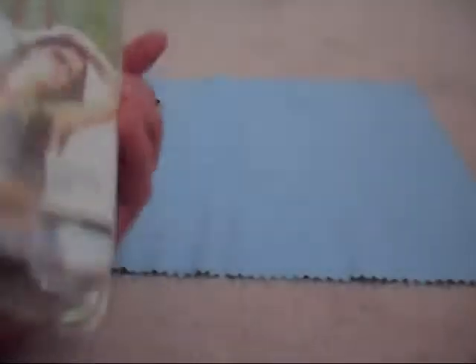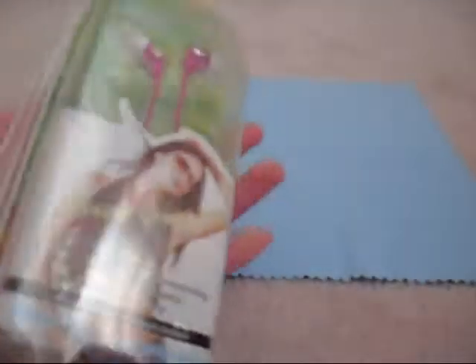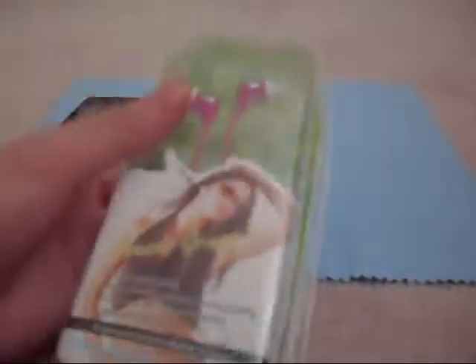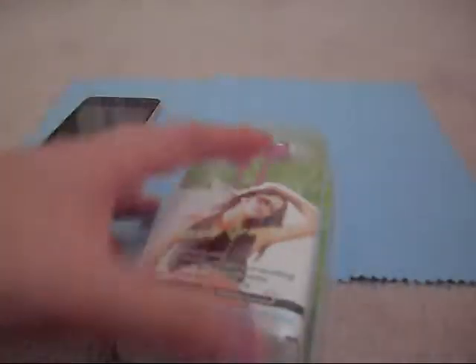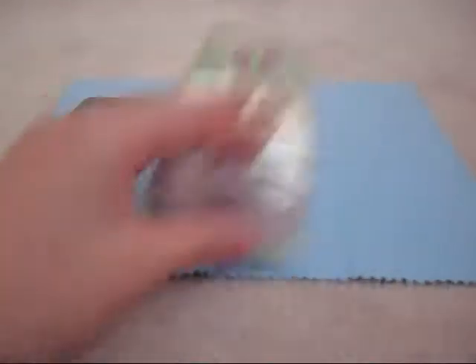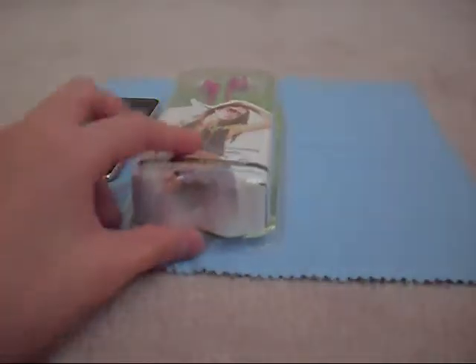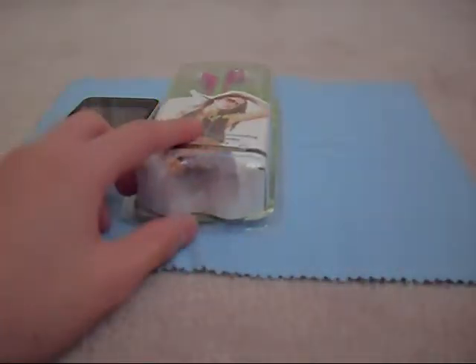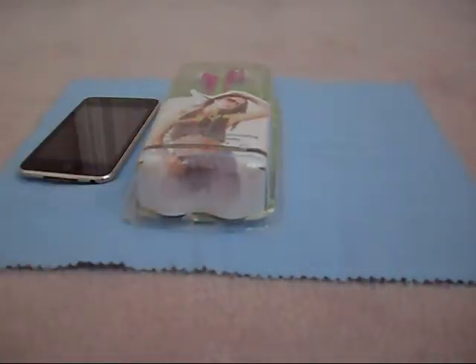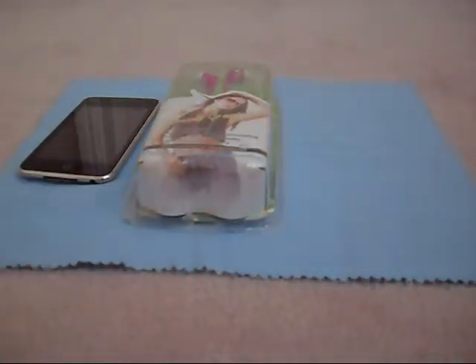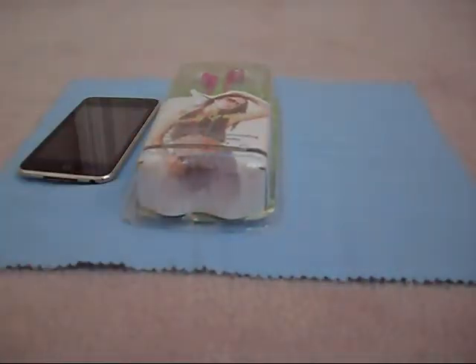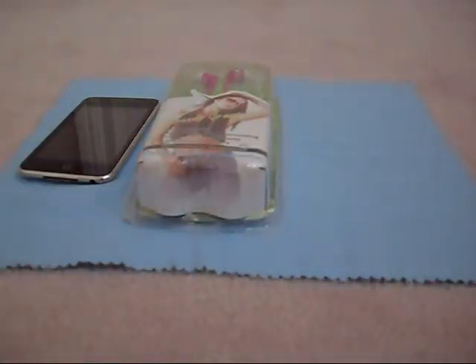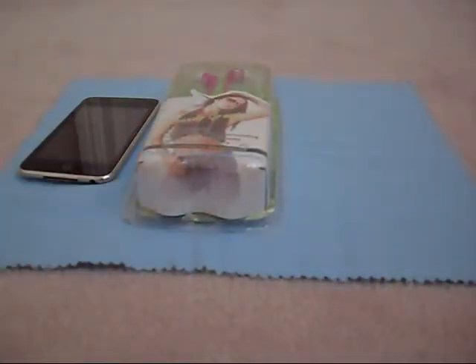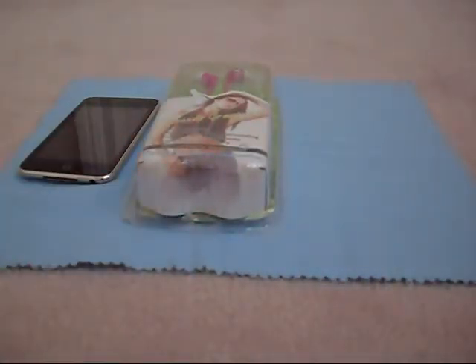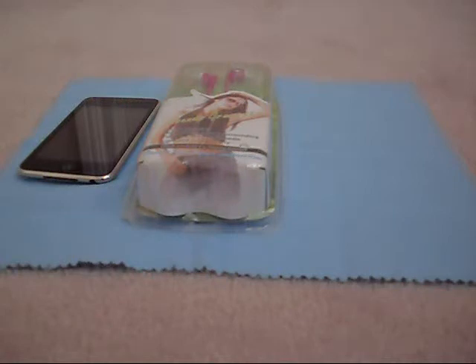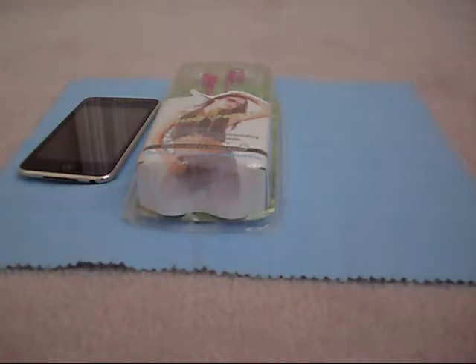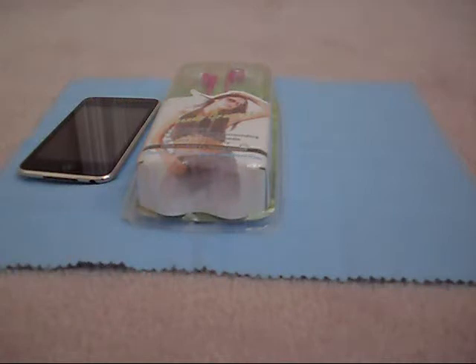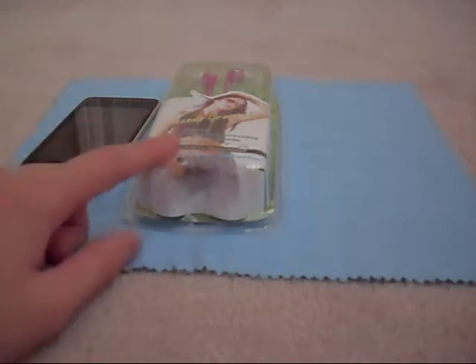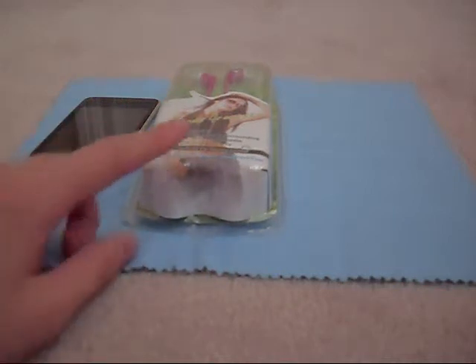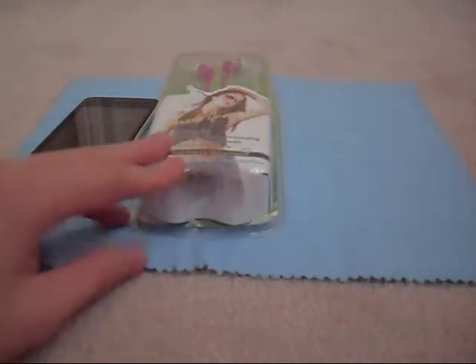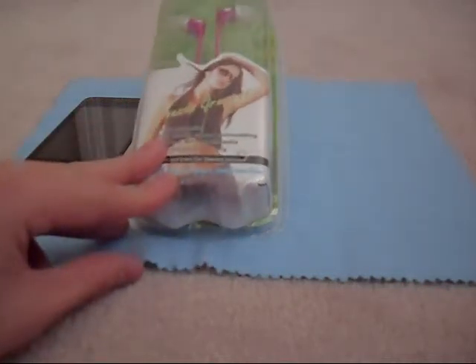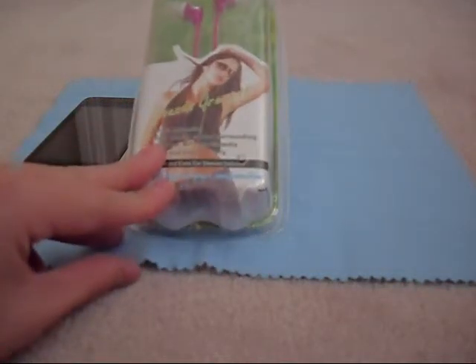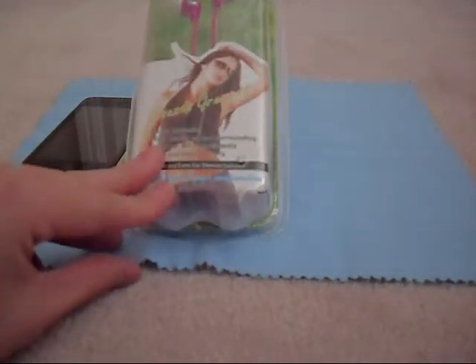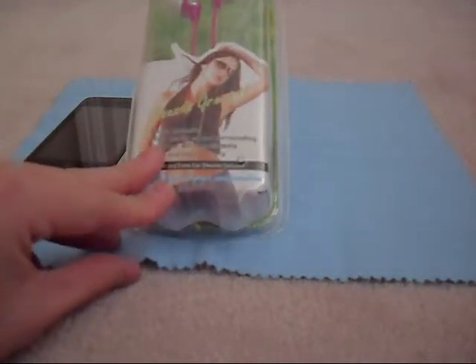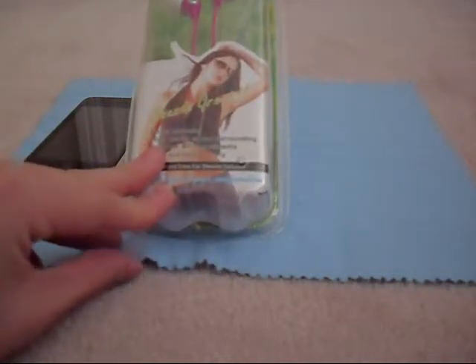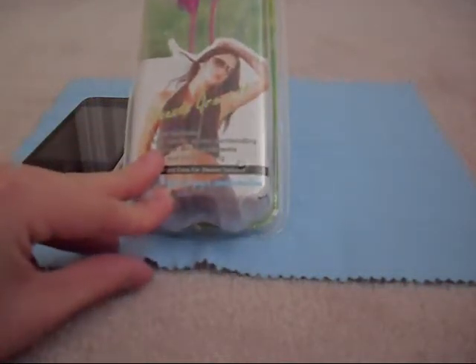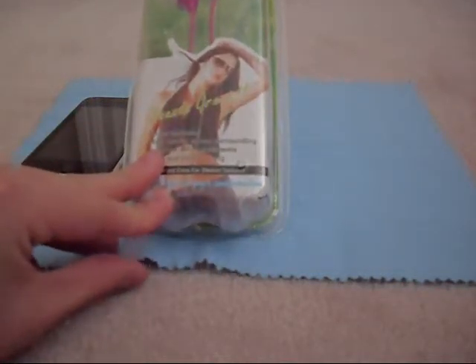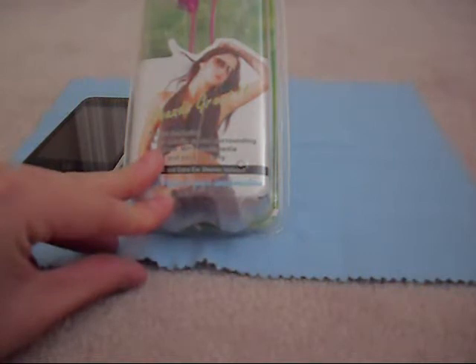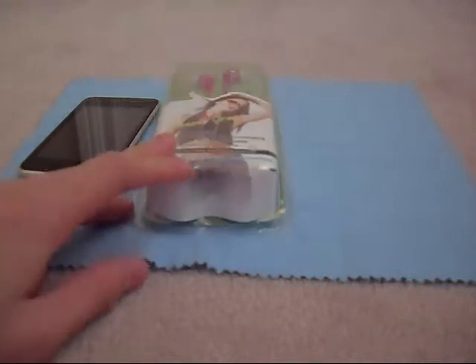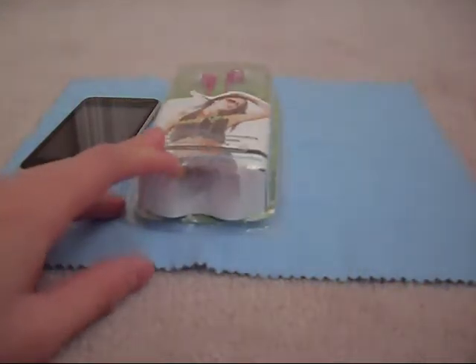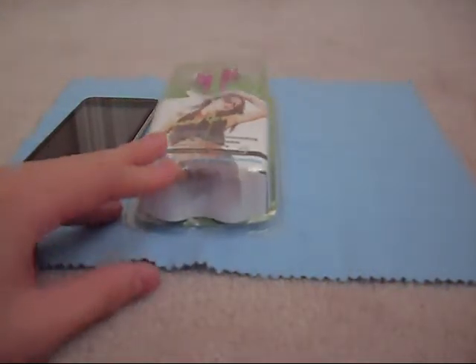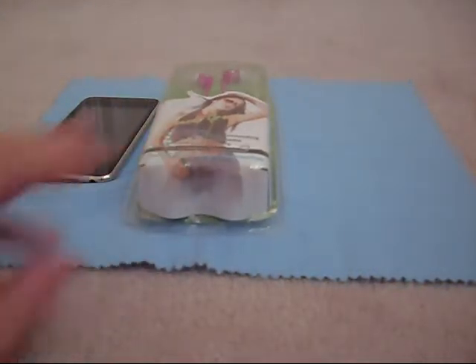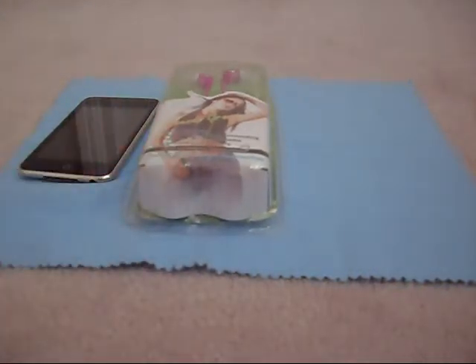So yeah, definitely, we'll be checking those out. It comes in a variety of colors. These are noise-reducing, sound-isolating, pink FG earphones.